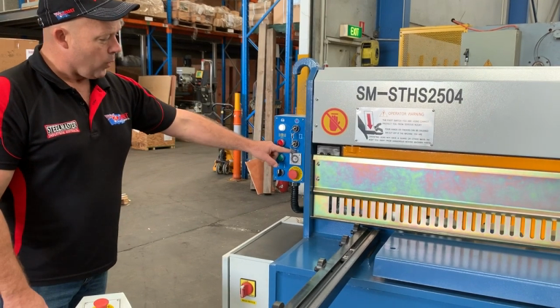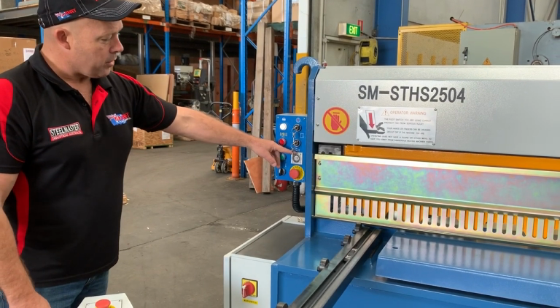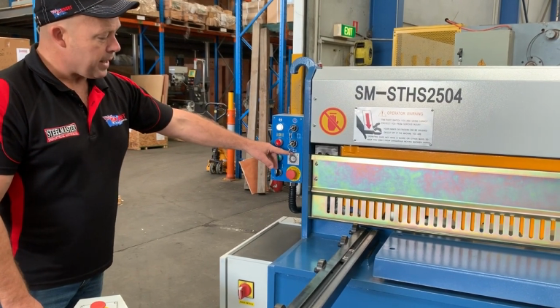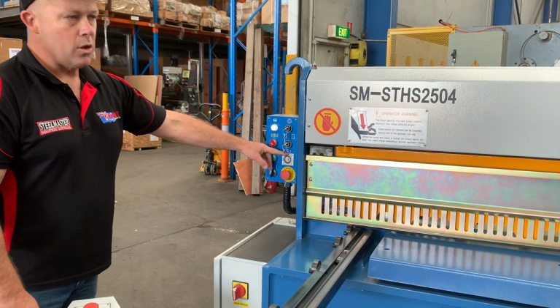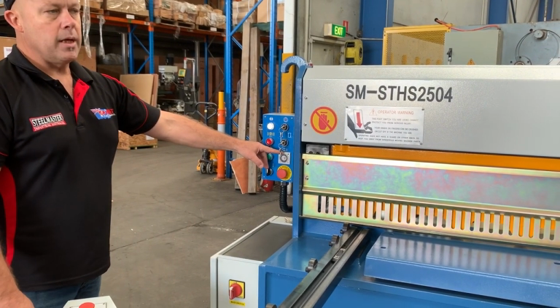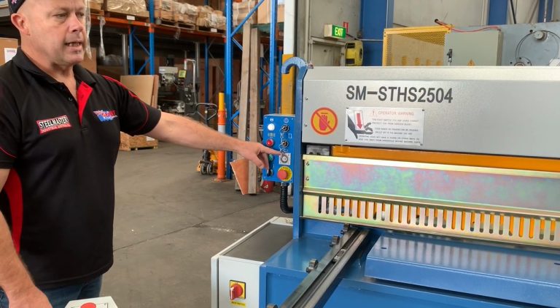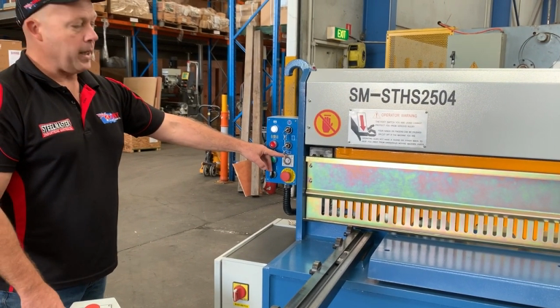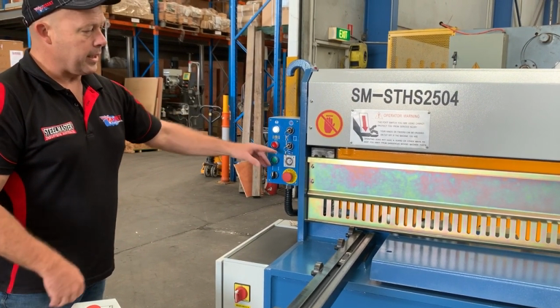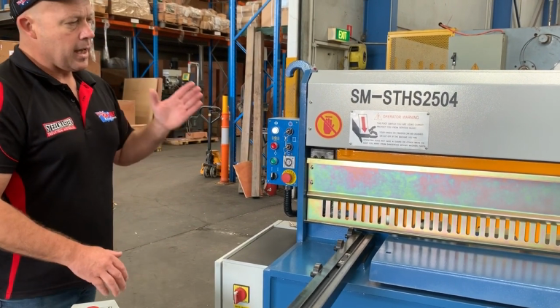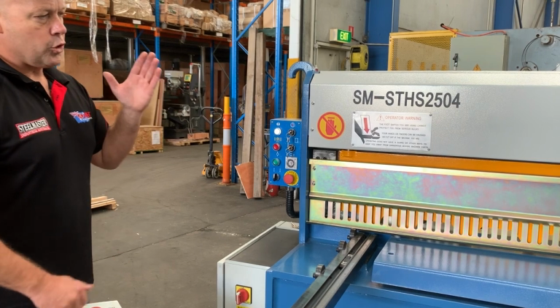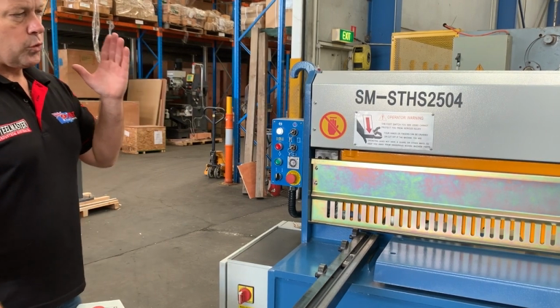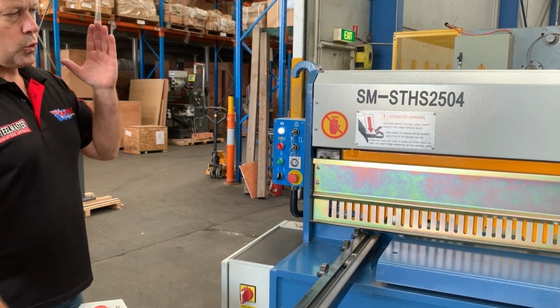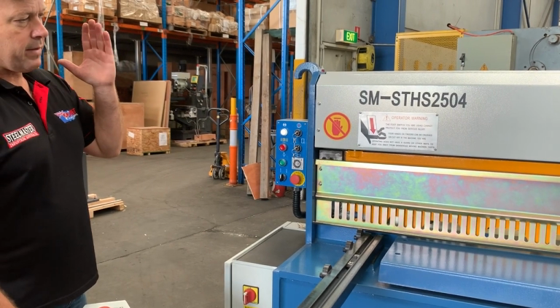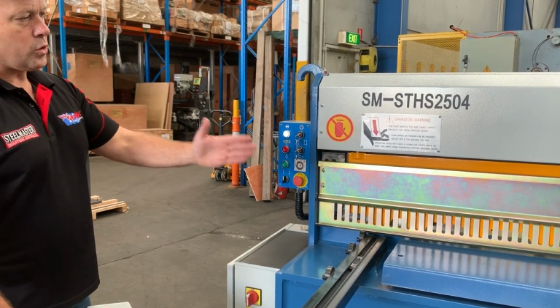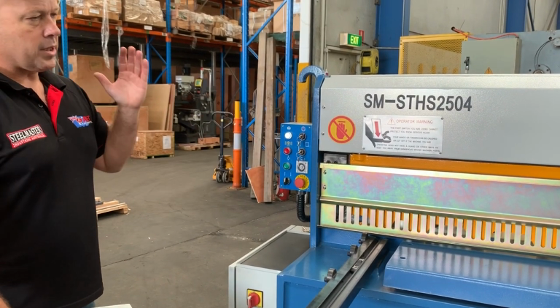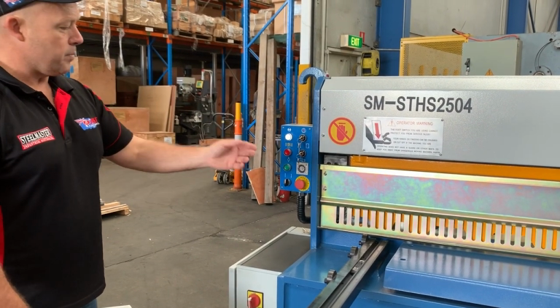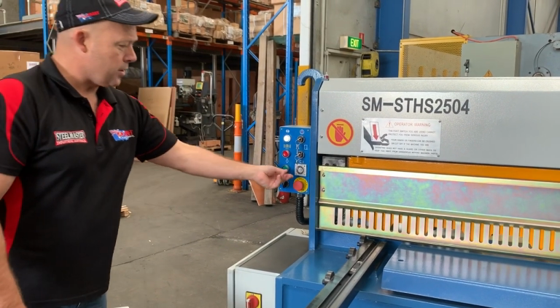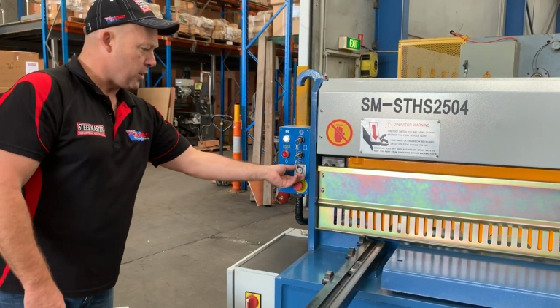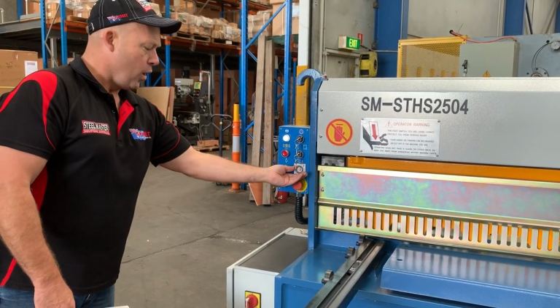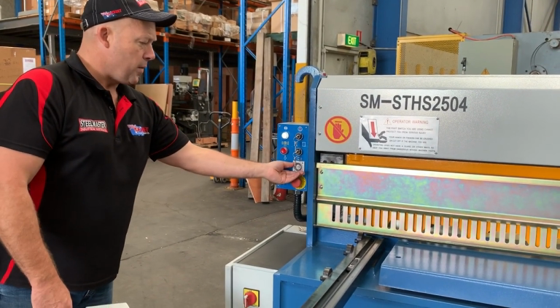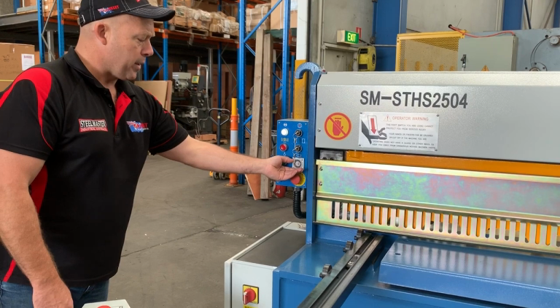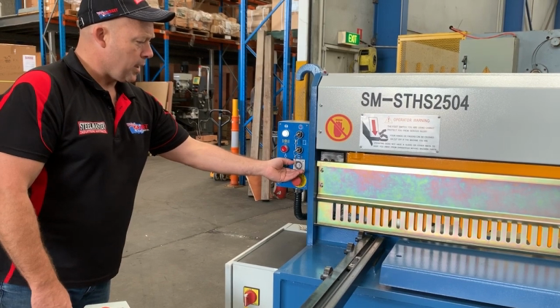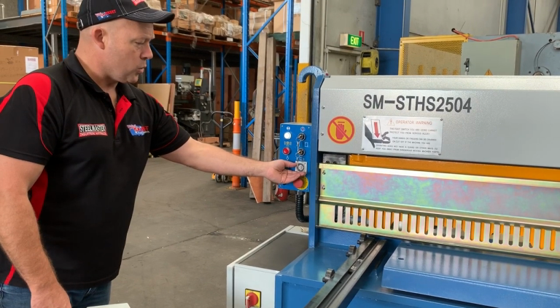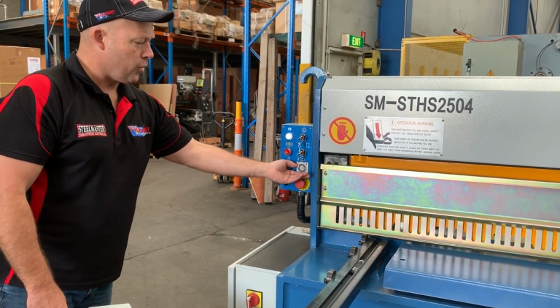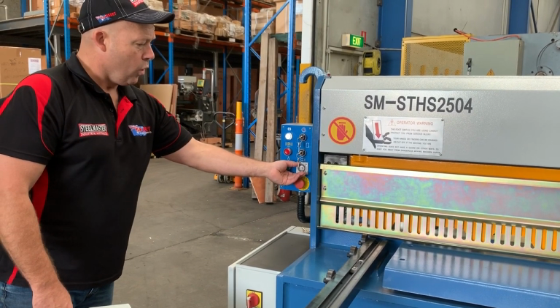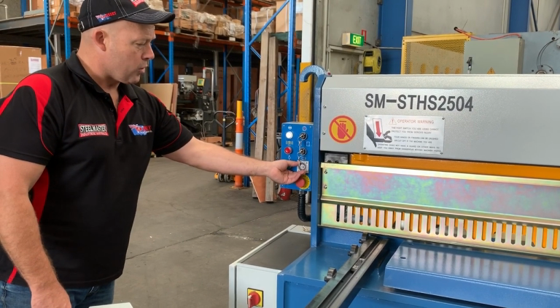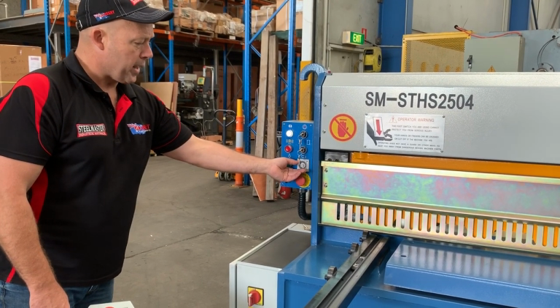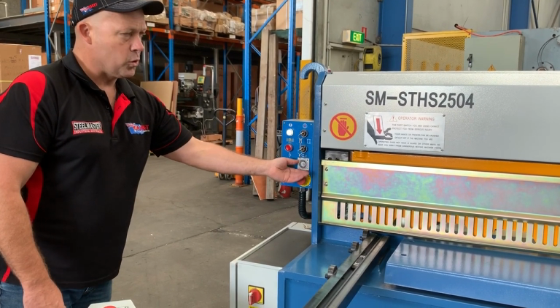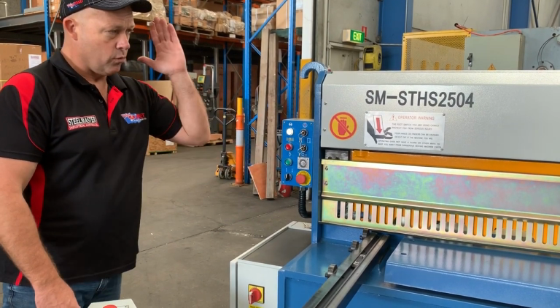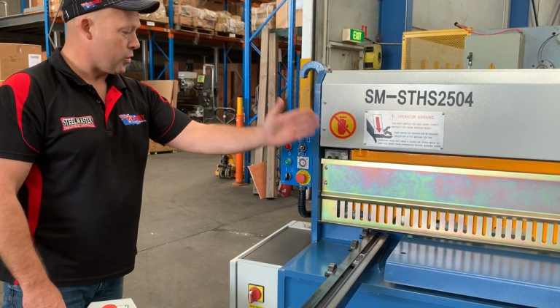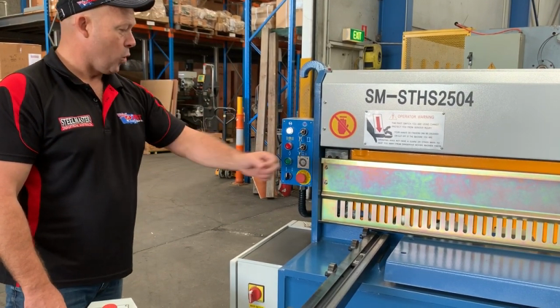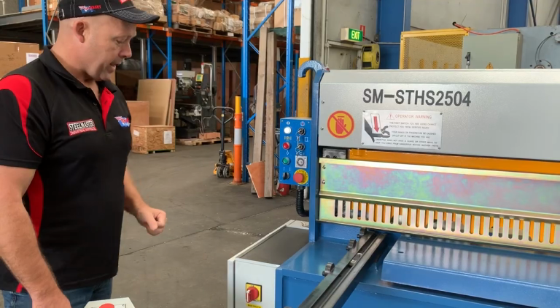We've got a cycle timer here. The cycle timer basically allows you to have a shorter stroke if need be — simply wind the timer back to a short stroke, or put it to maximum which will give you a full stroke all the way down.